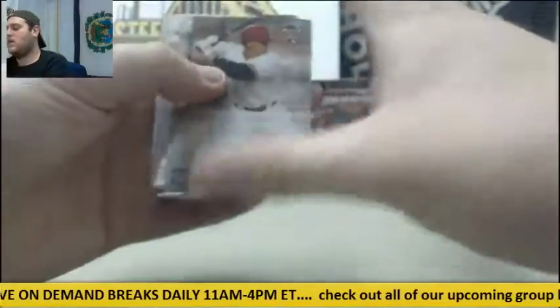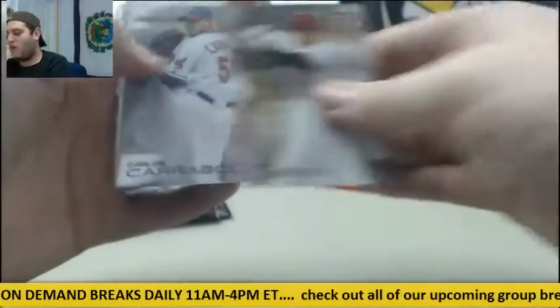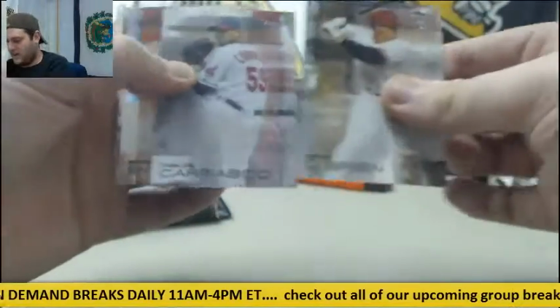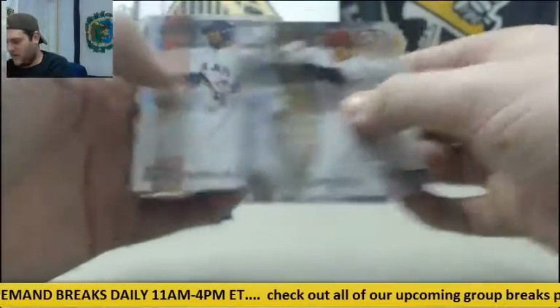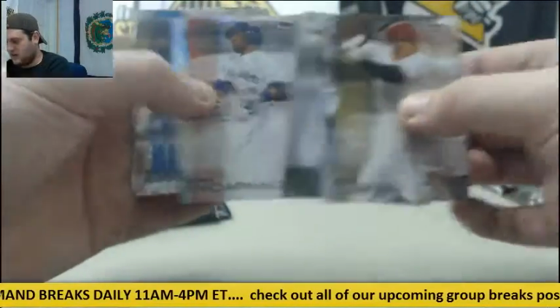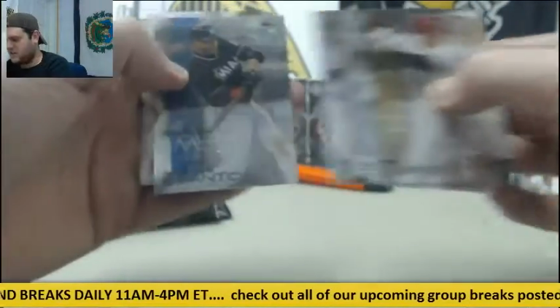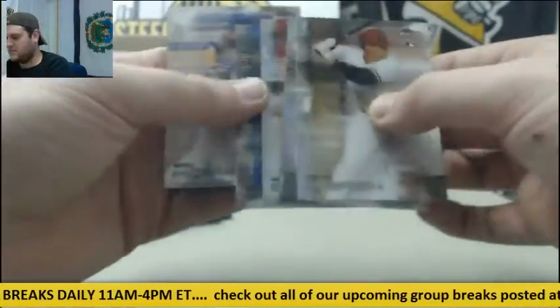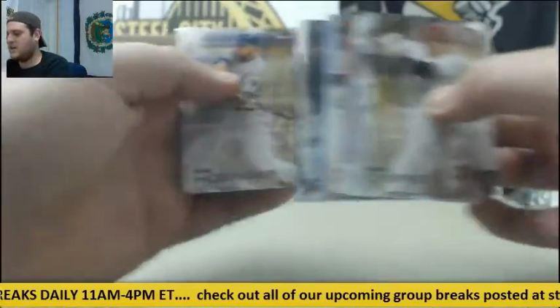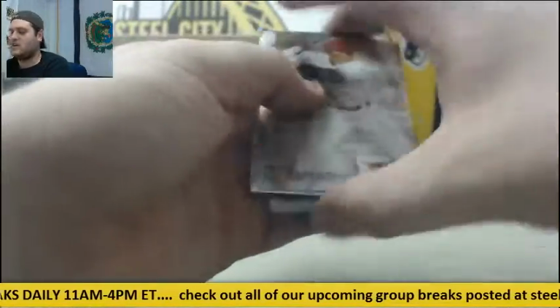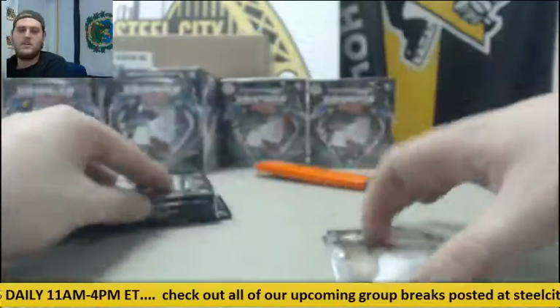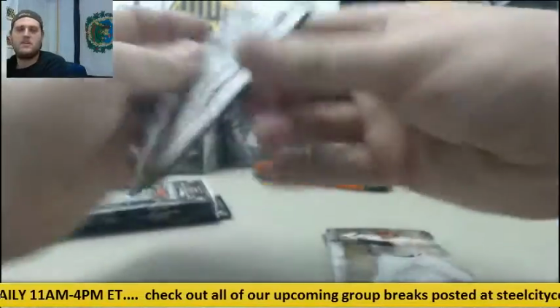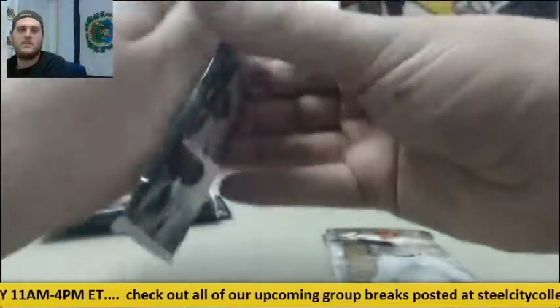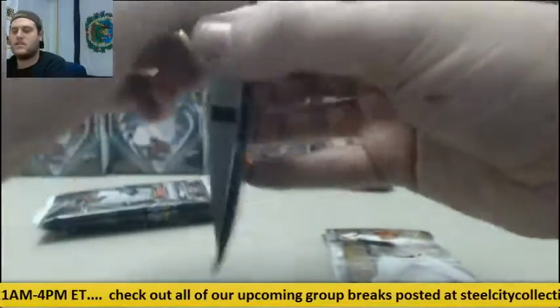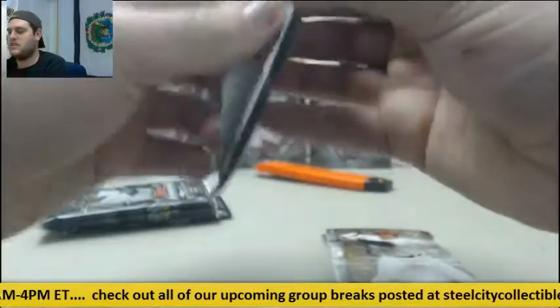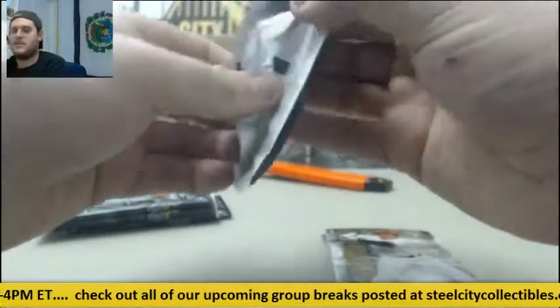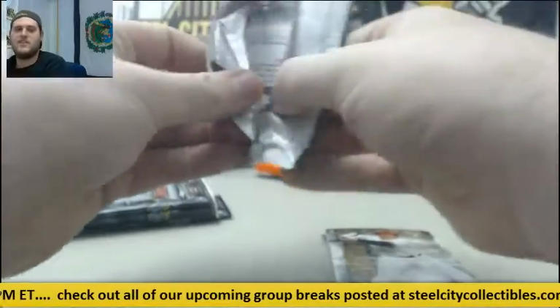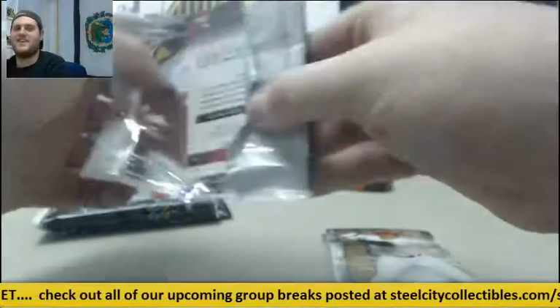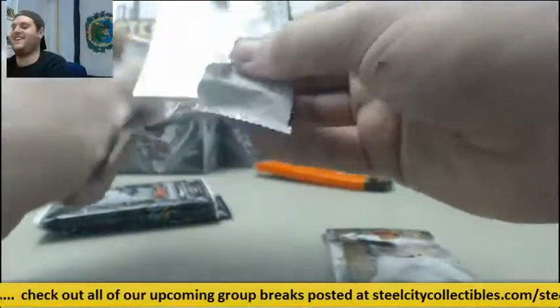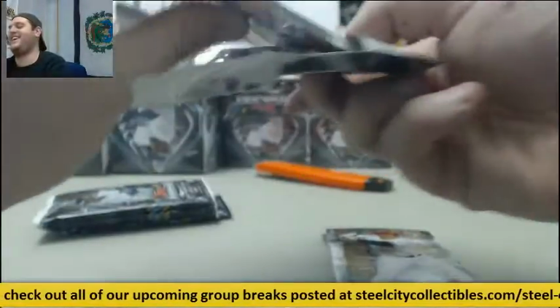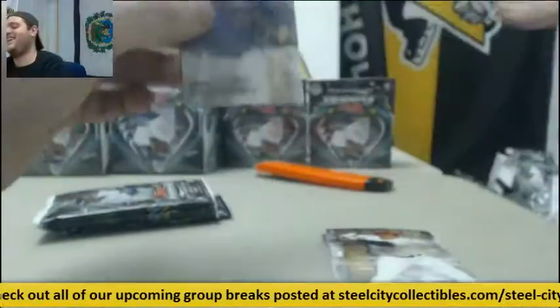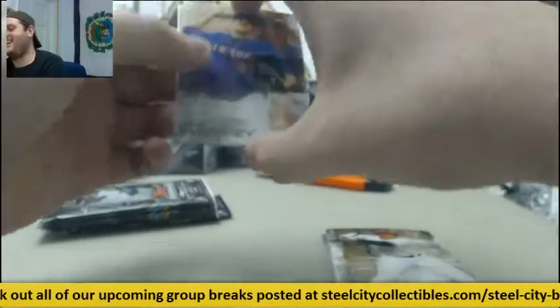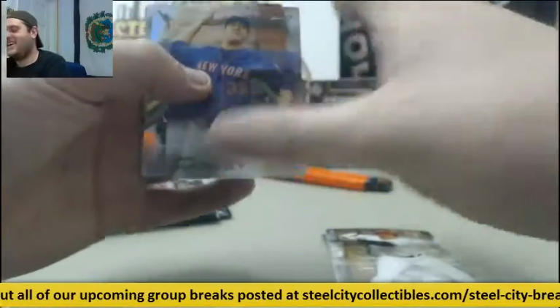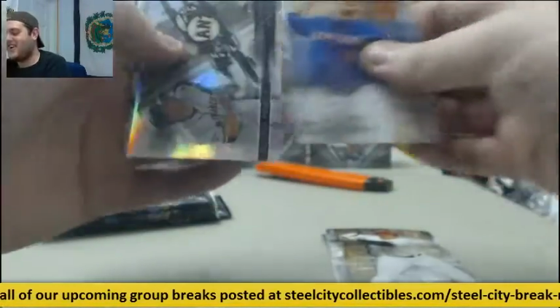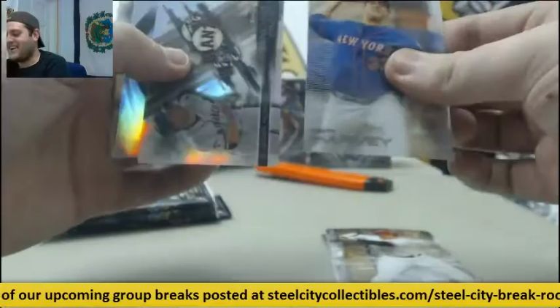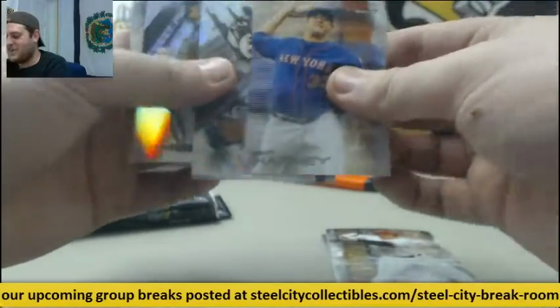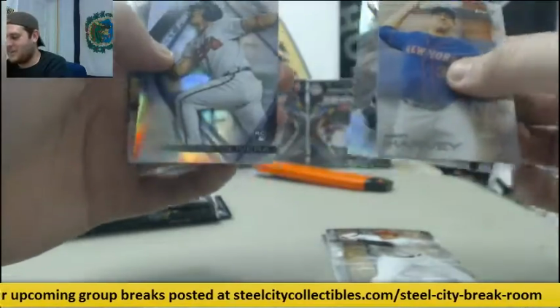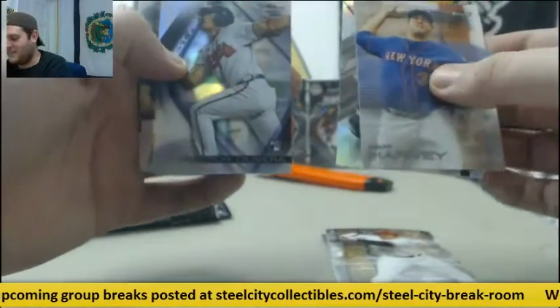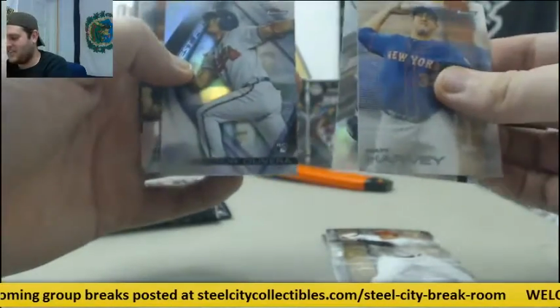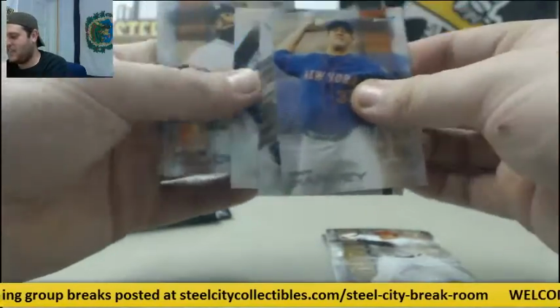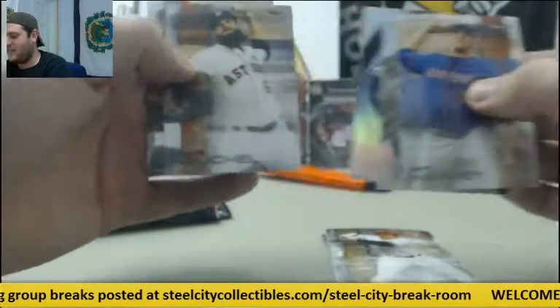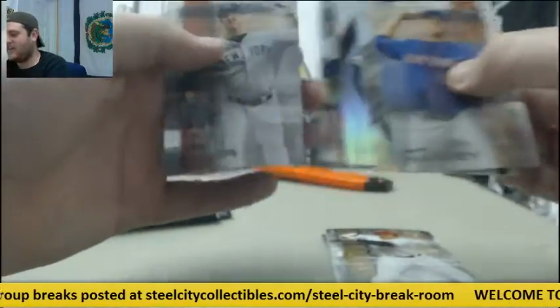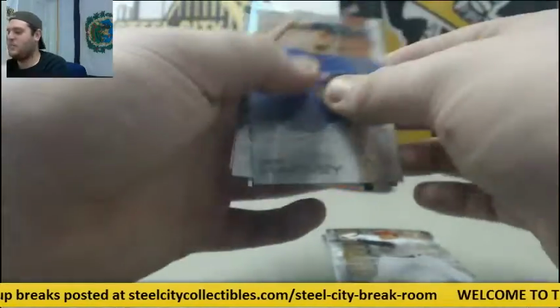O'Brien, Carrasco, Encarnacion, Stanton, and Hosmer. Harvey, Buster Posey, Hector Olivera rookie, Keuchel and Miller.